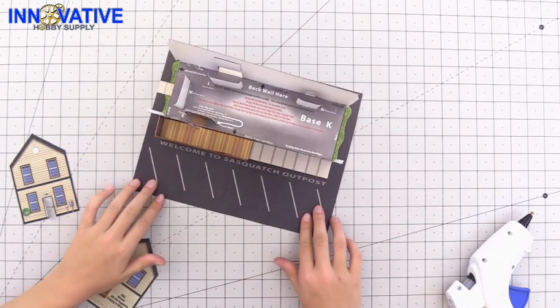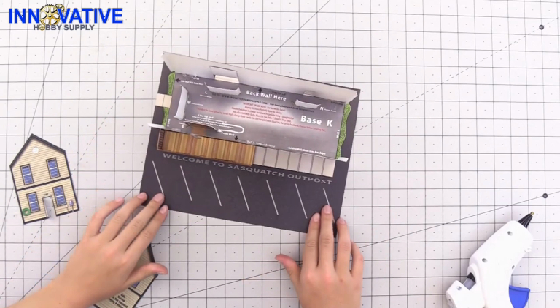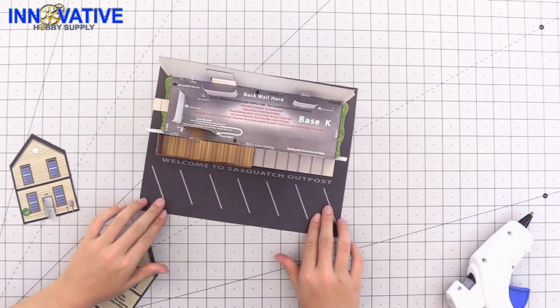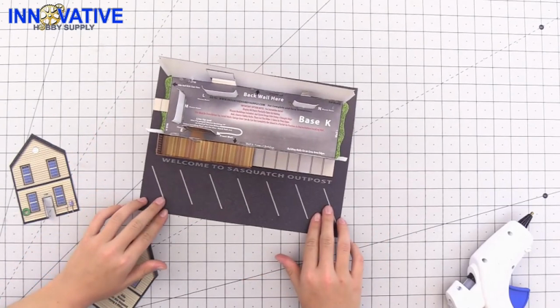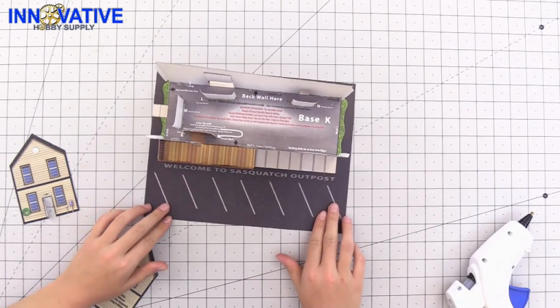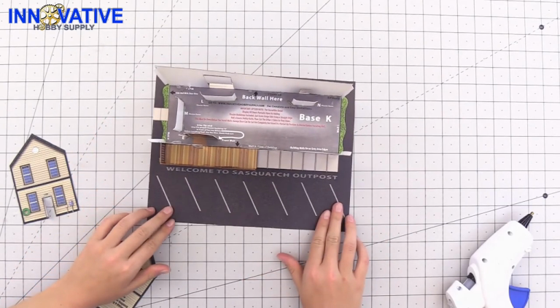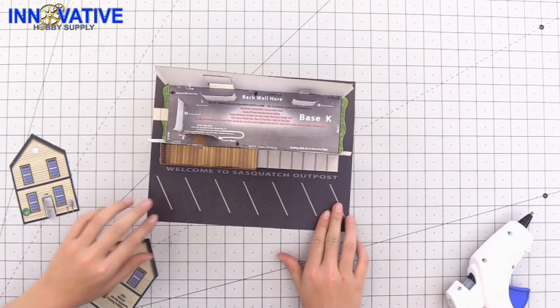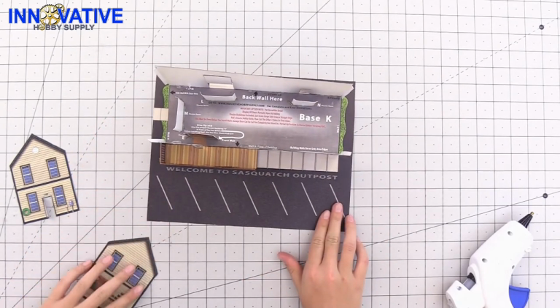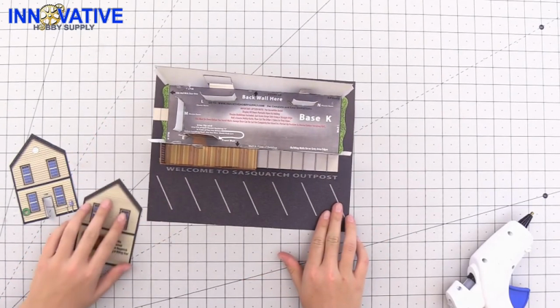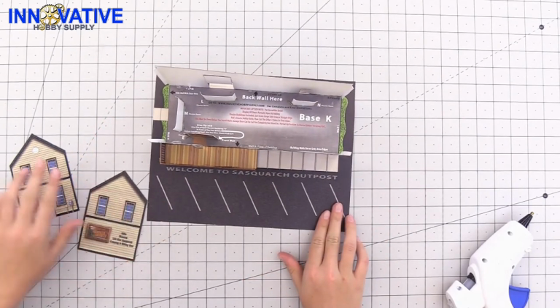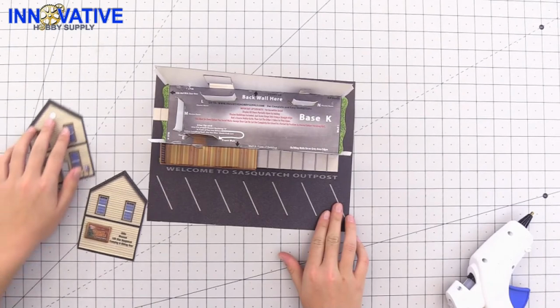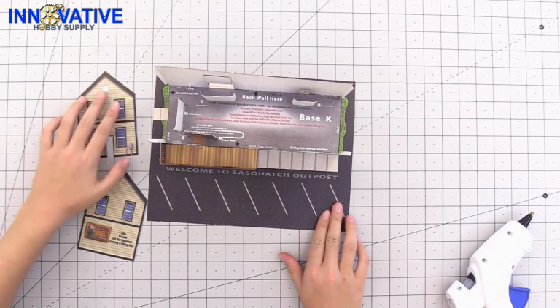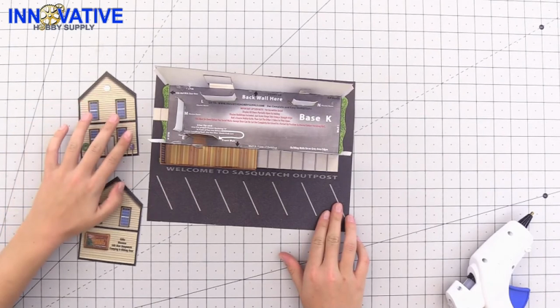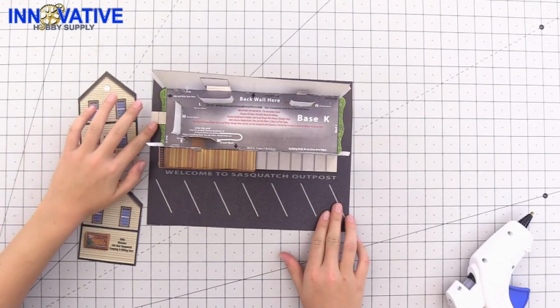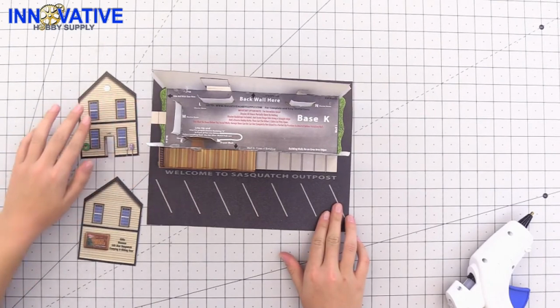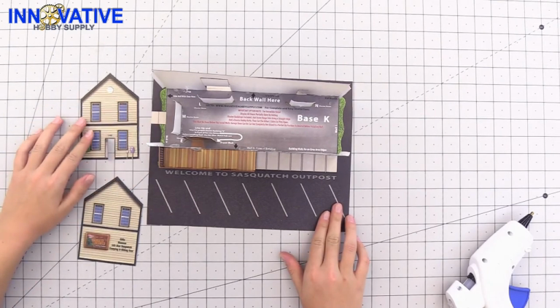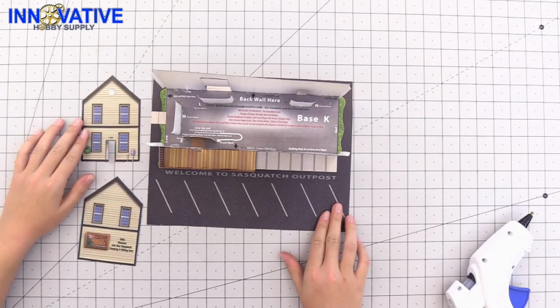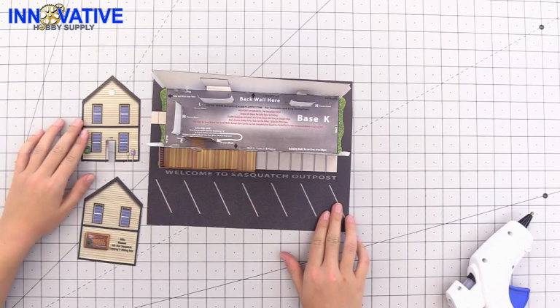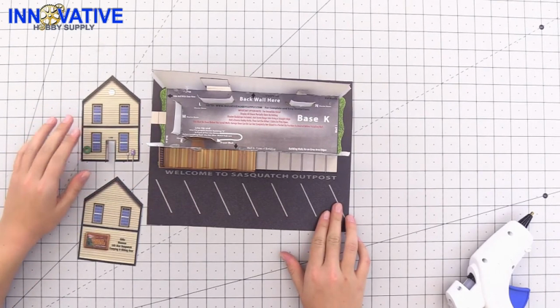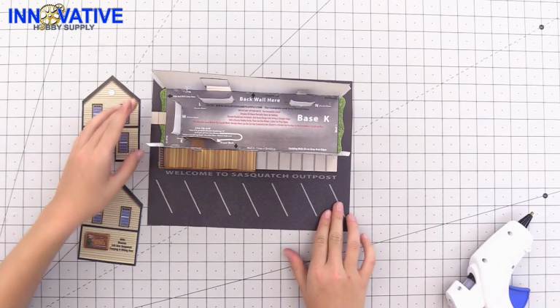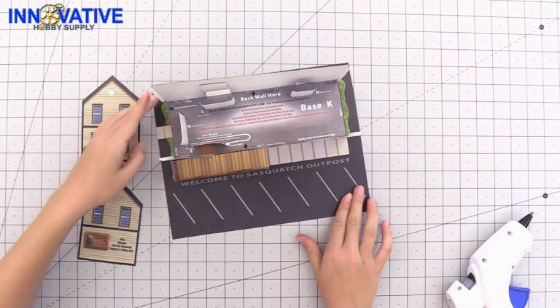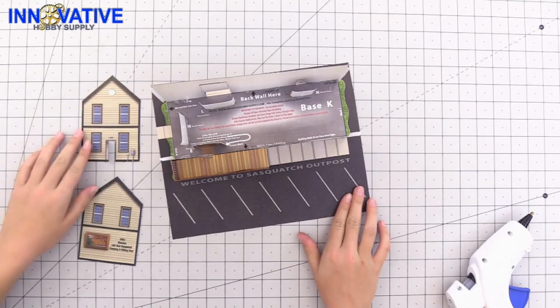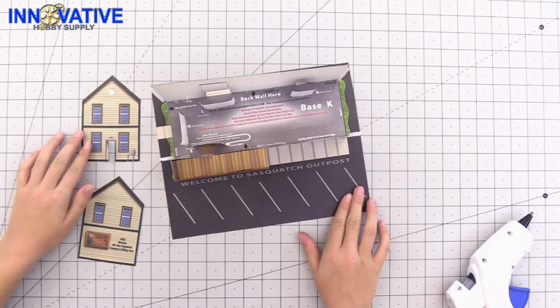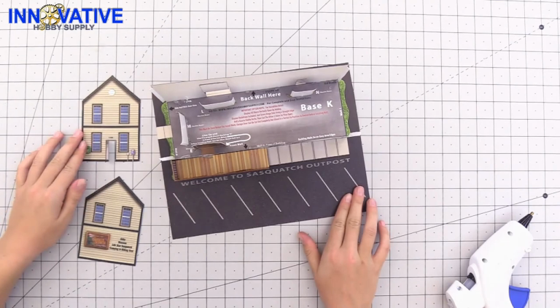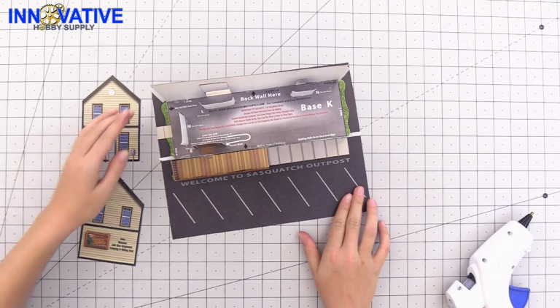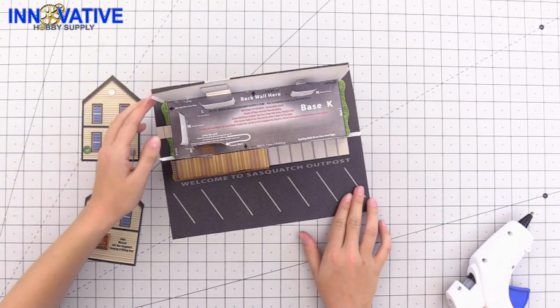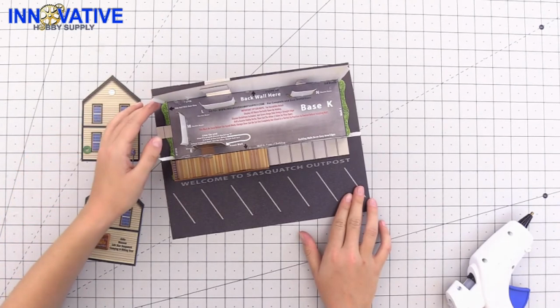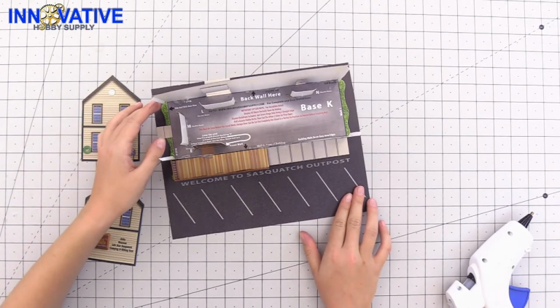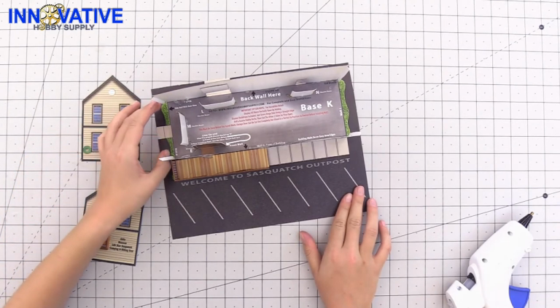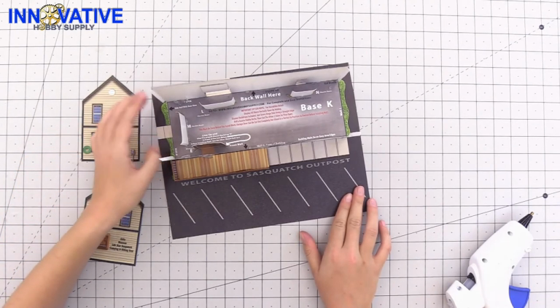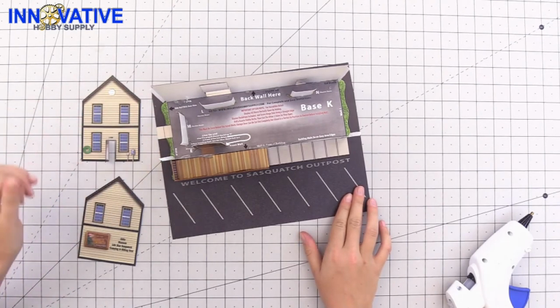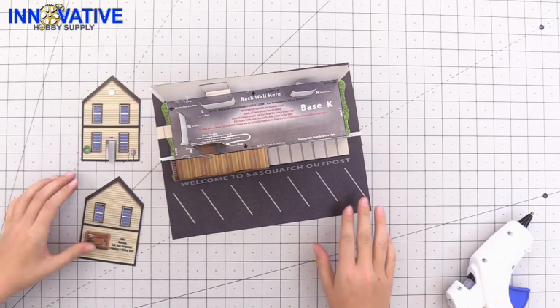Now that our front and back pieces have been assembled, all that's left to do for the walls is to add on the two sides. Use tape if you need to, and we also have glue tabs on each of the sides to help us out this time.